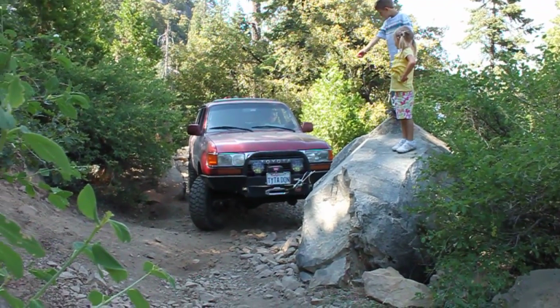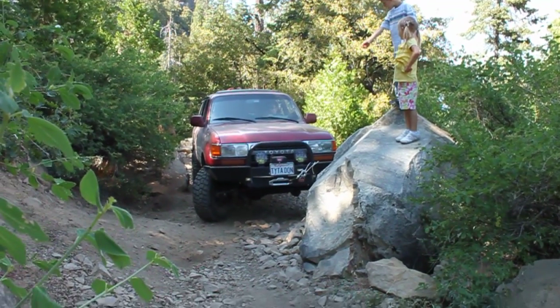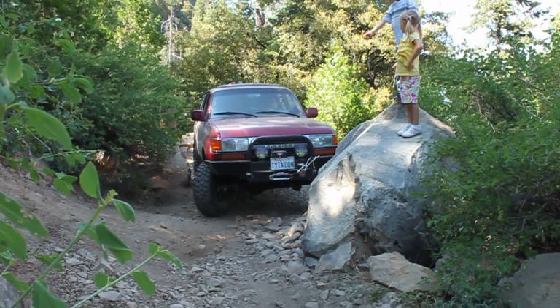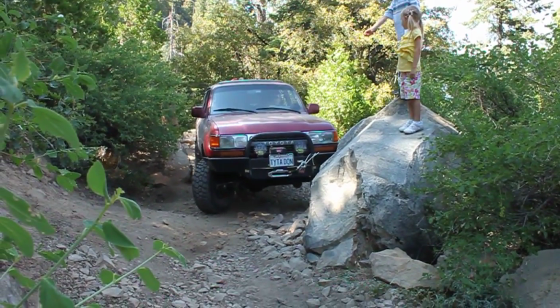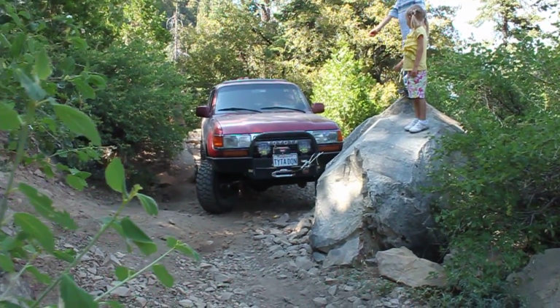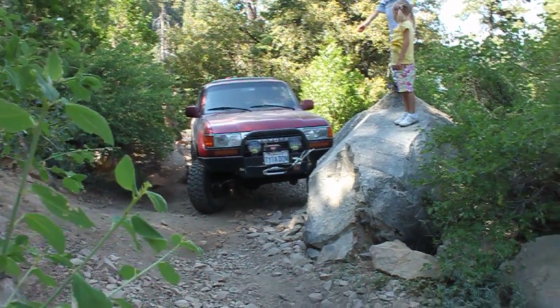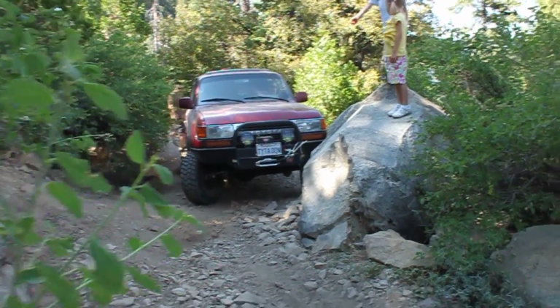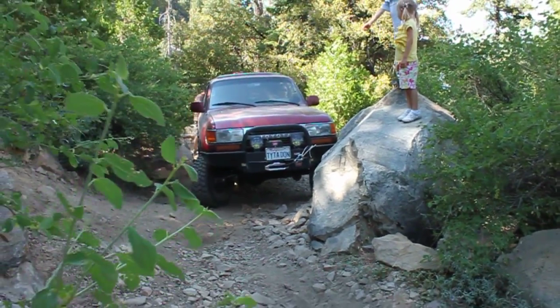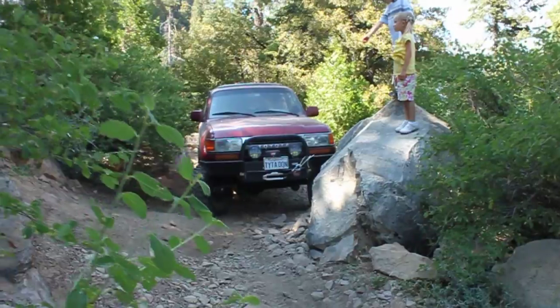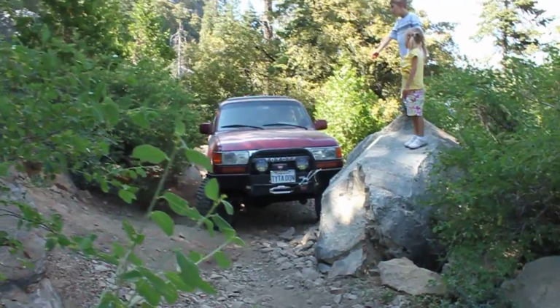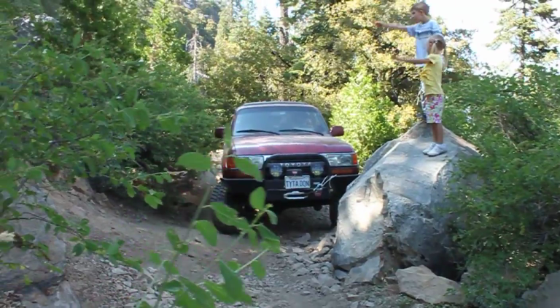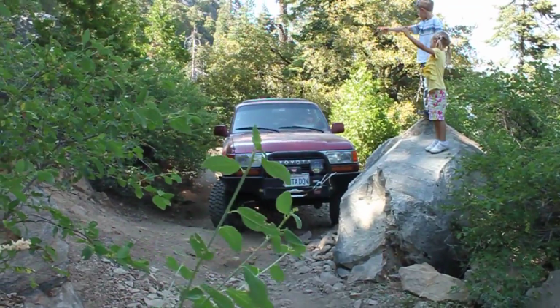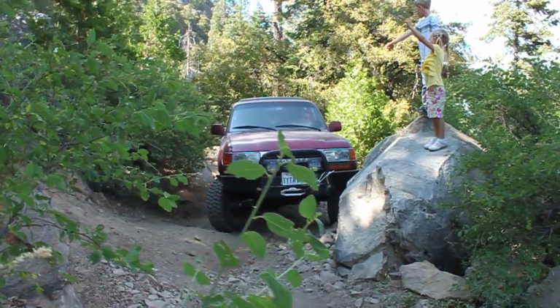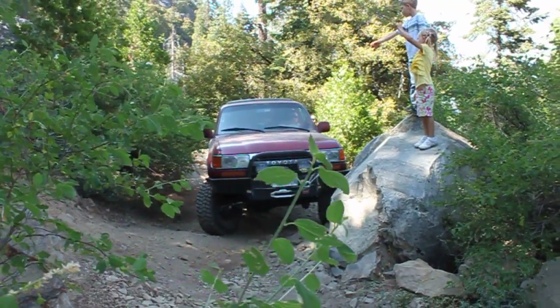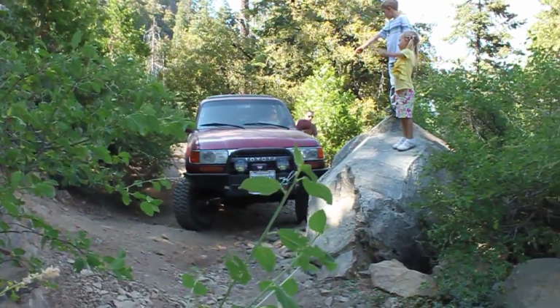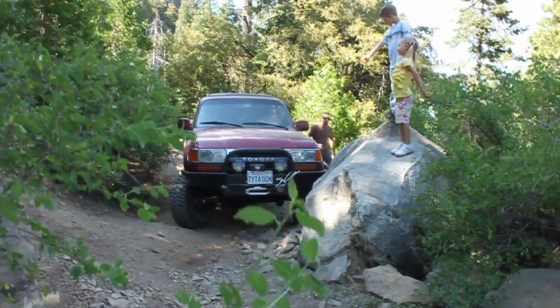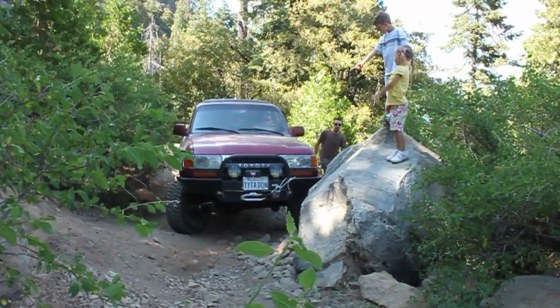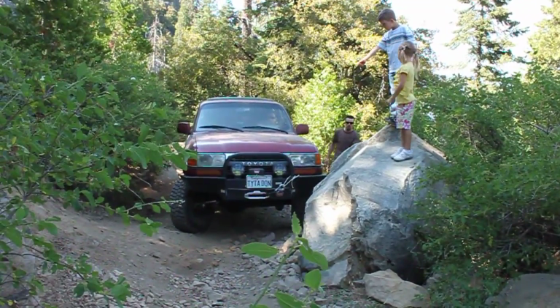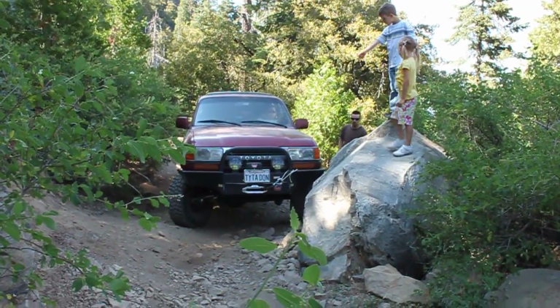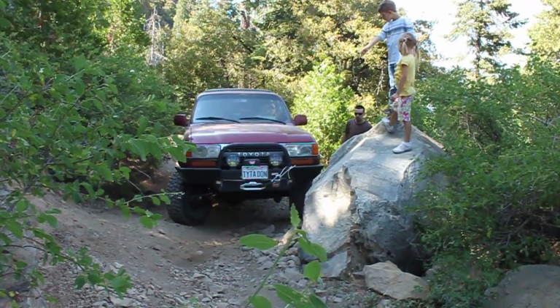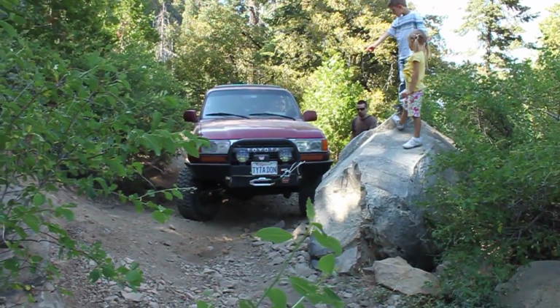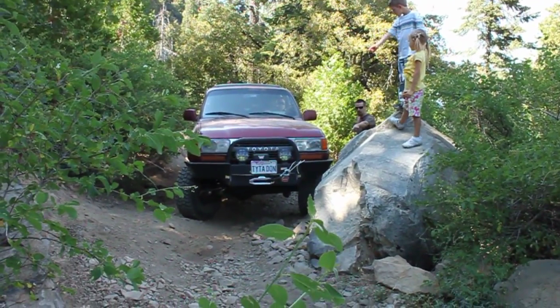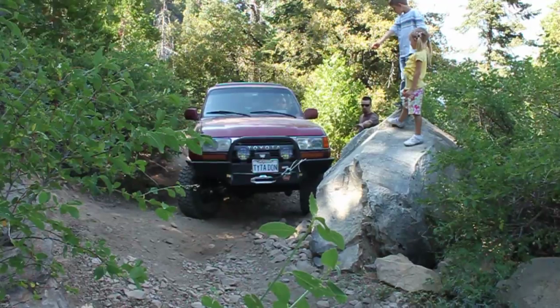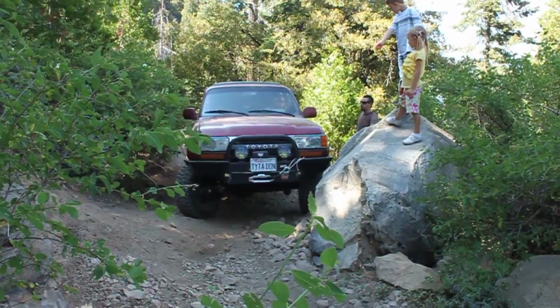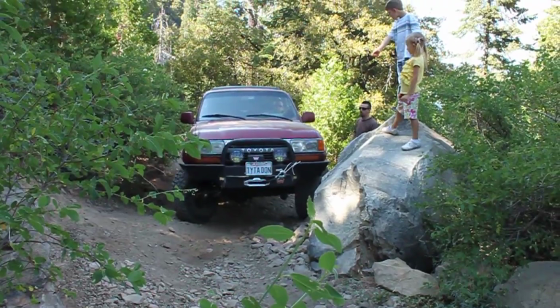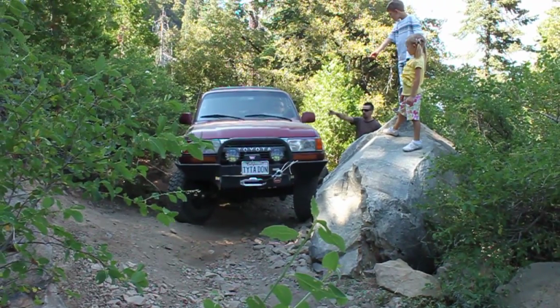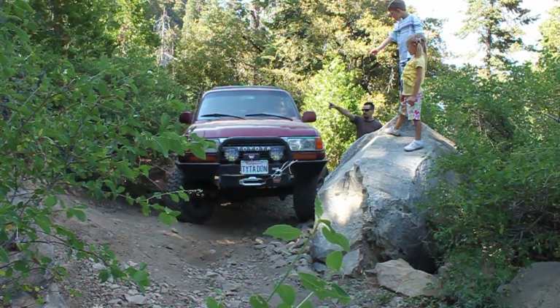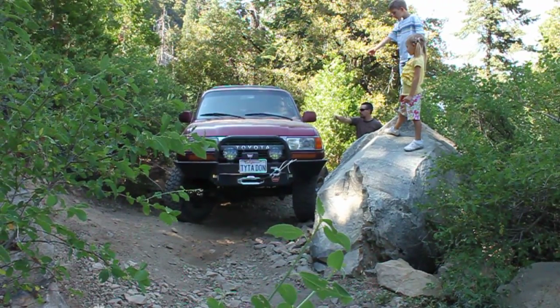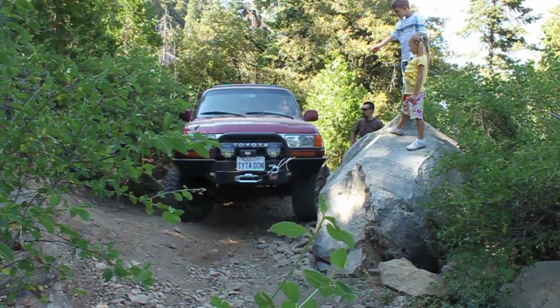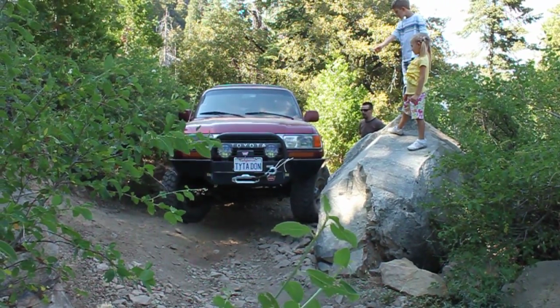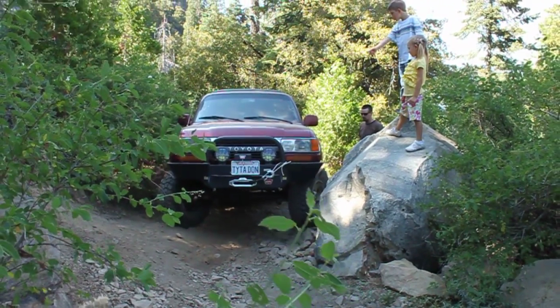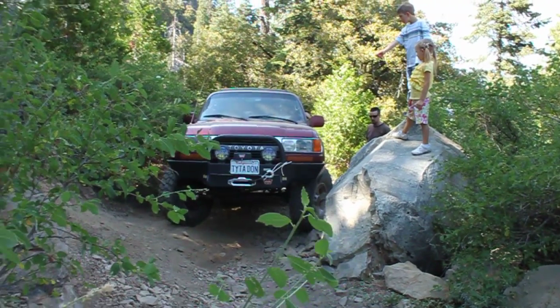Keep going. Up here. Keep coming. You're clearing the rock here. You have plenty of room here. You have to get as high as you can. You might have to double-stab it, though.